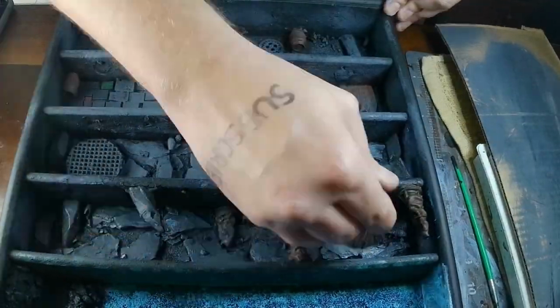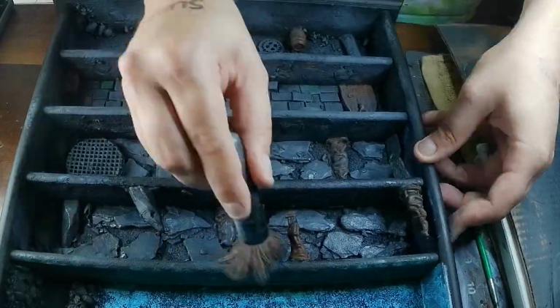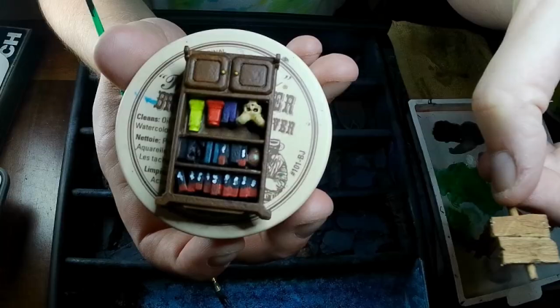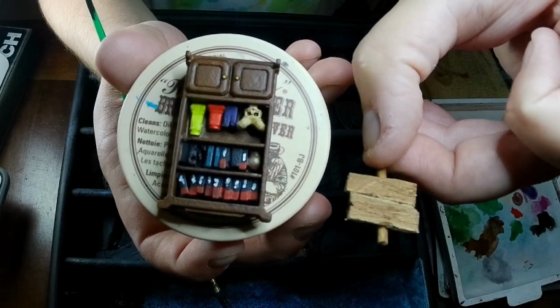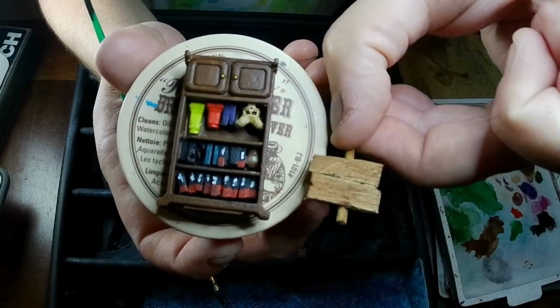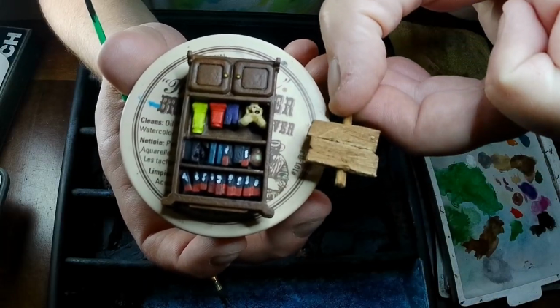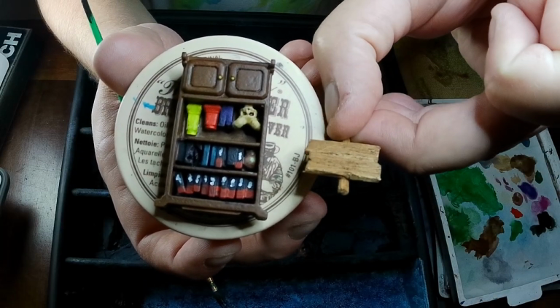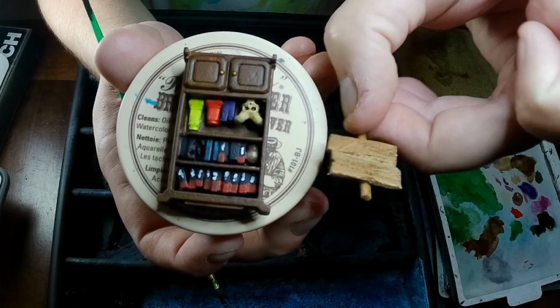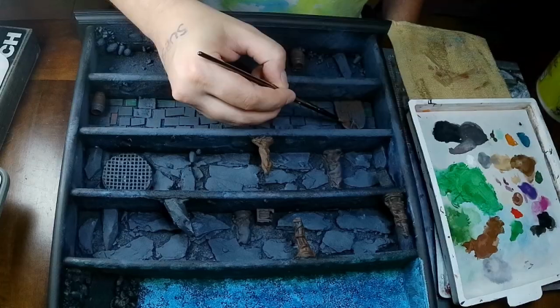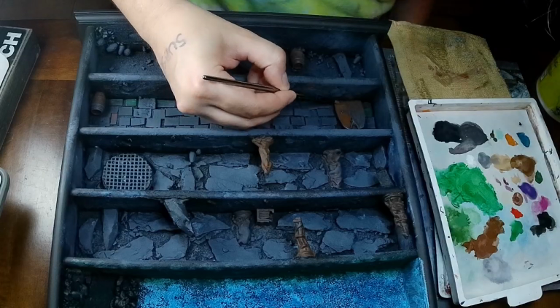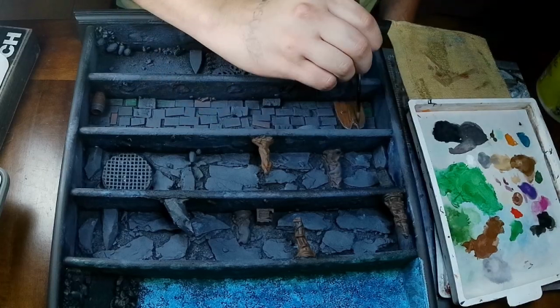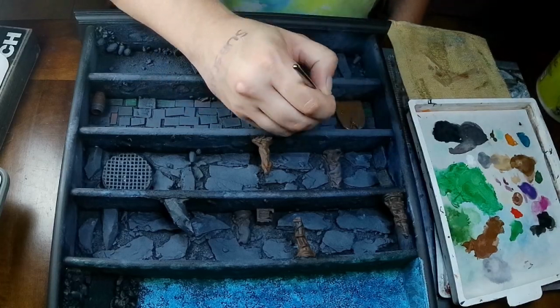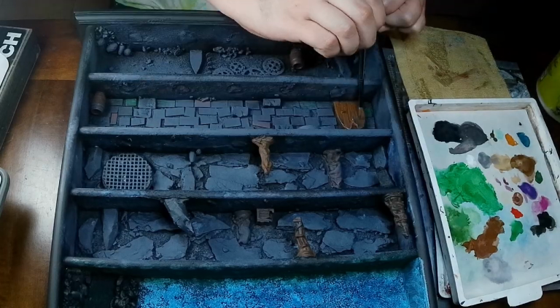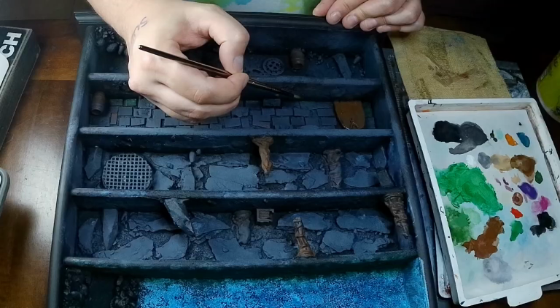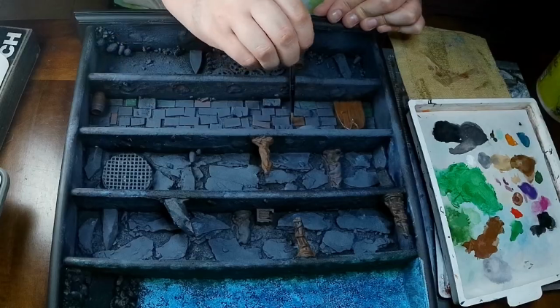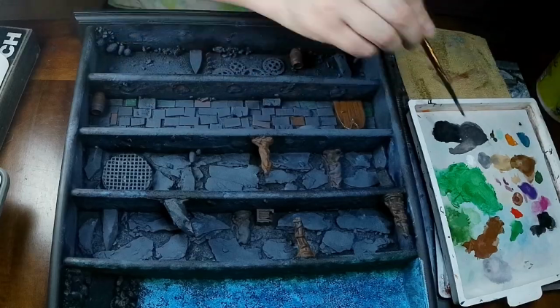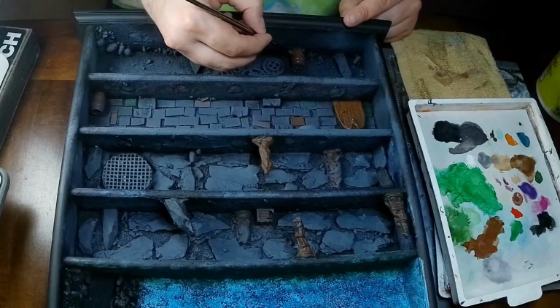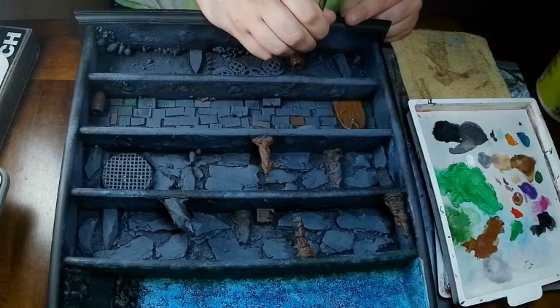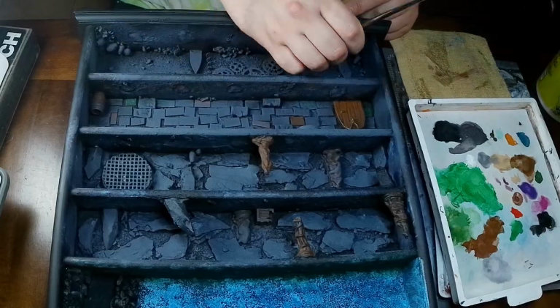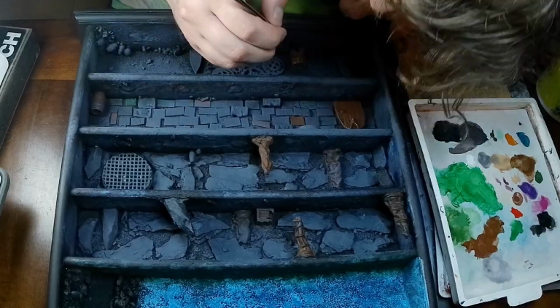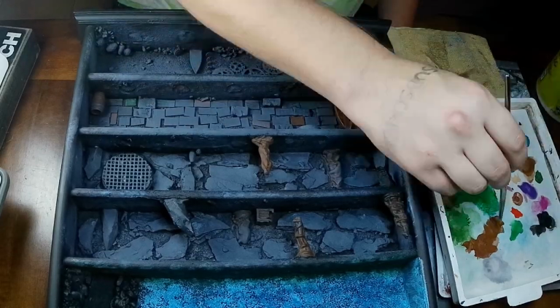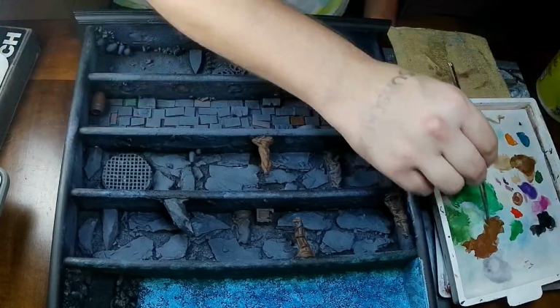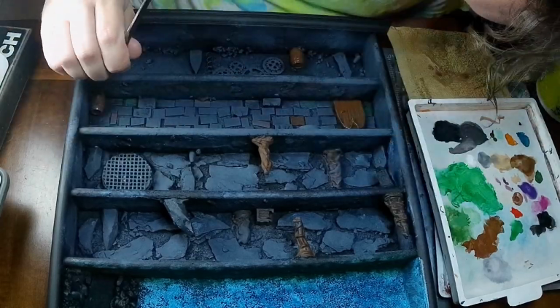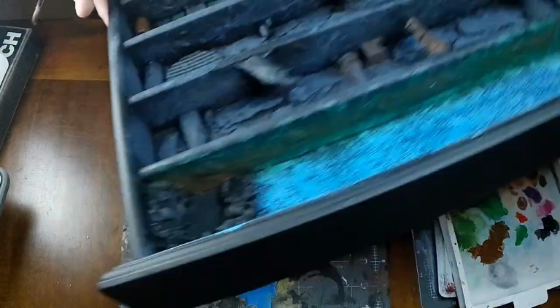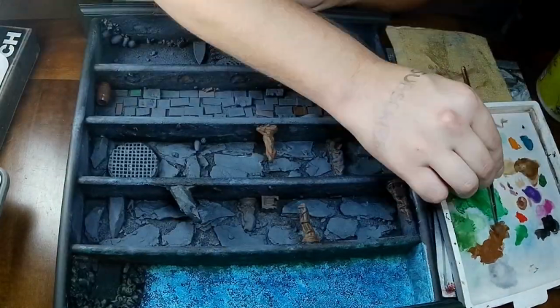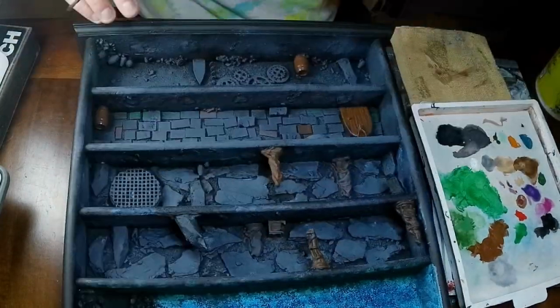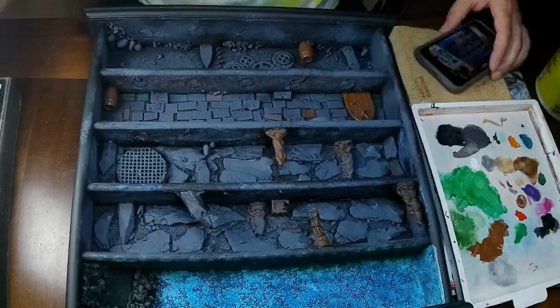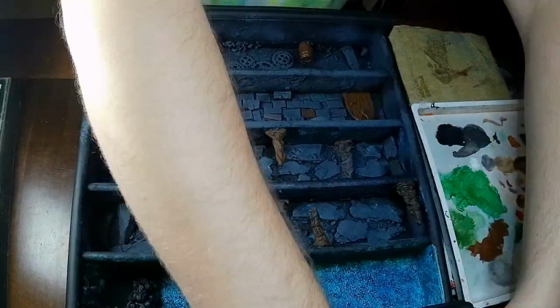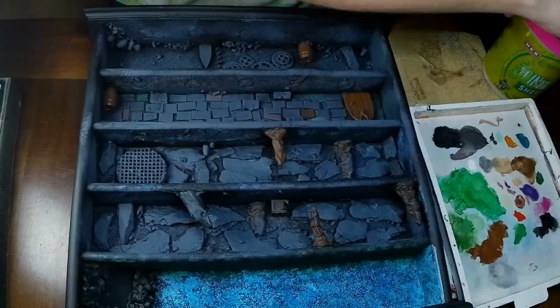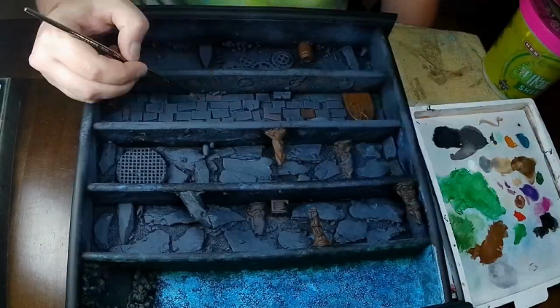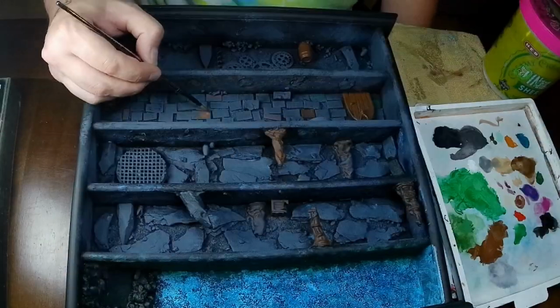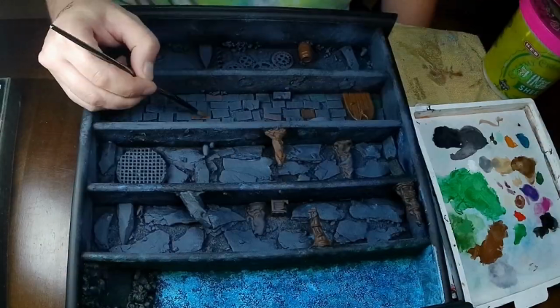Here's some things I painted off screen — the little bookshelf and a keep out sign I made. Now it's time for the details. We're going back over some of the bricks, the barrels, and the different woods with some browns.